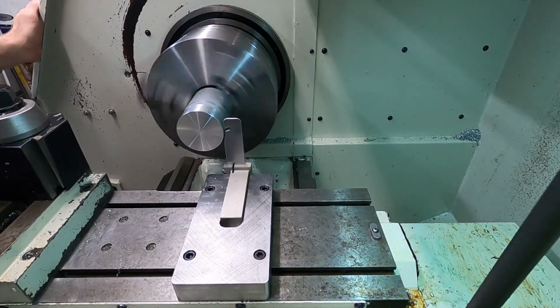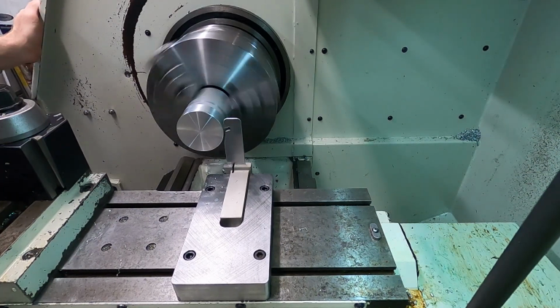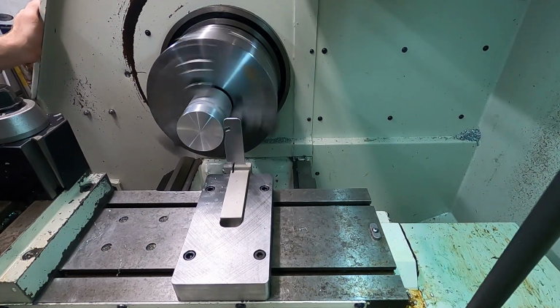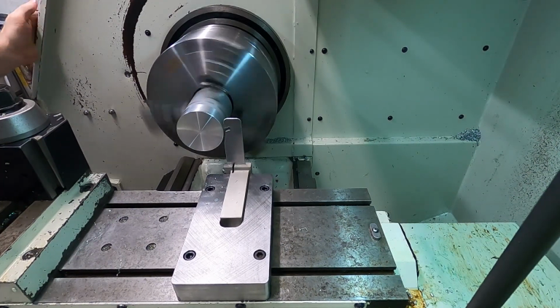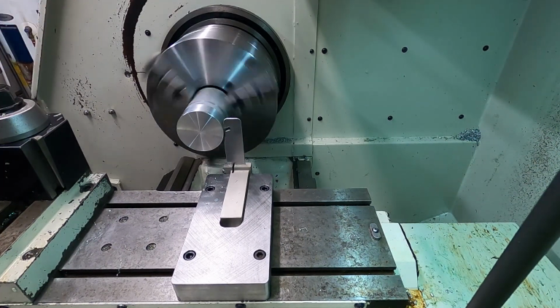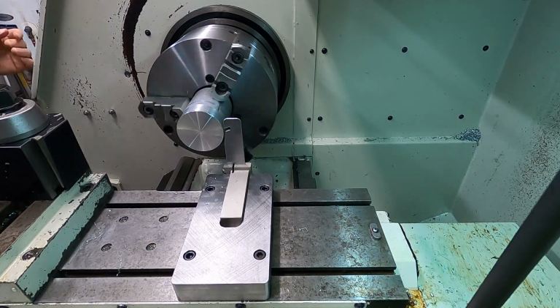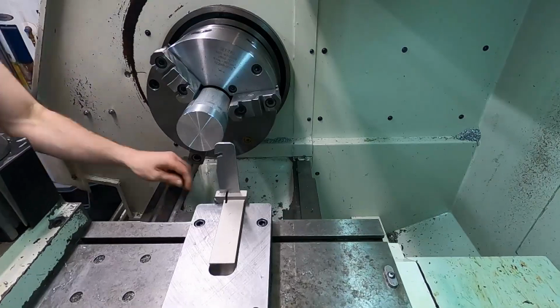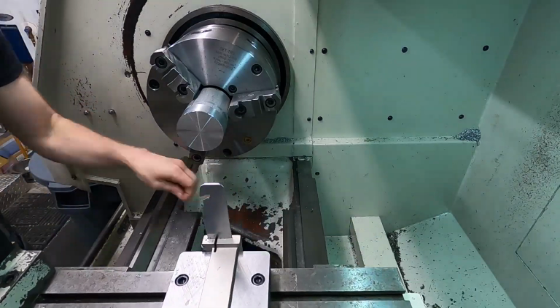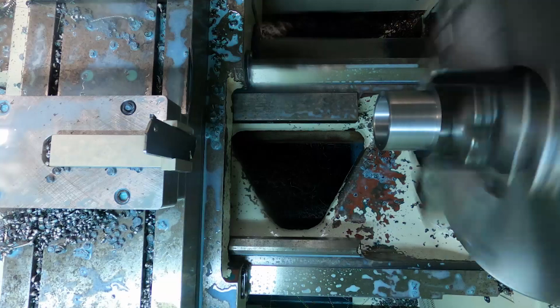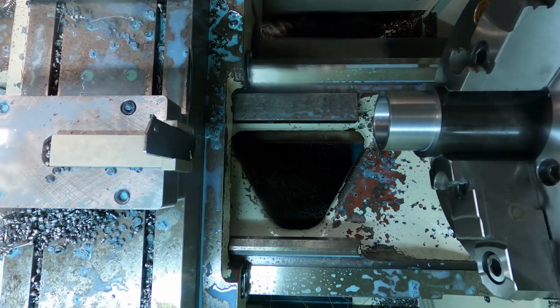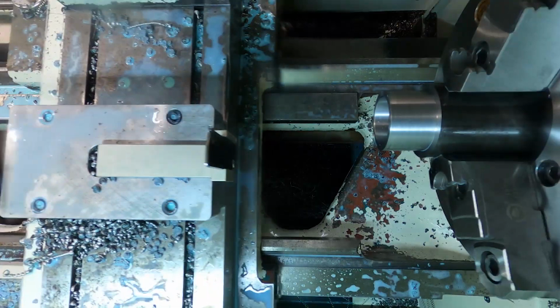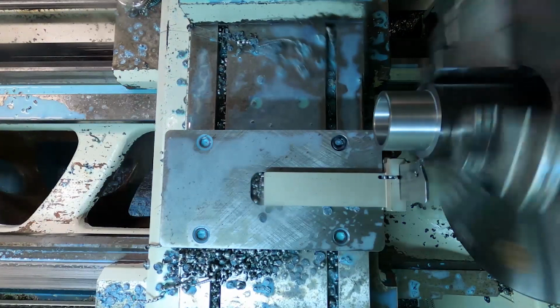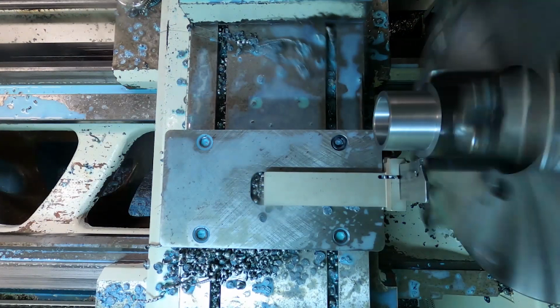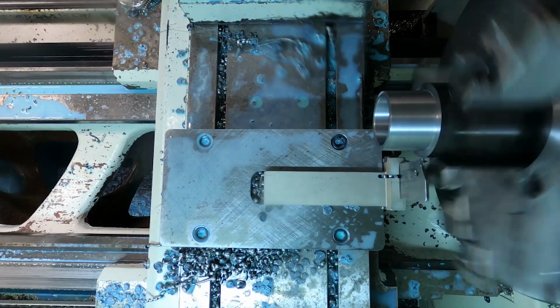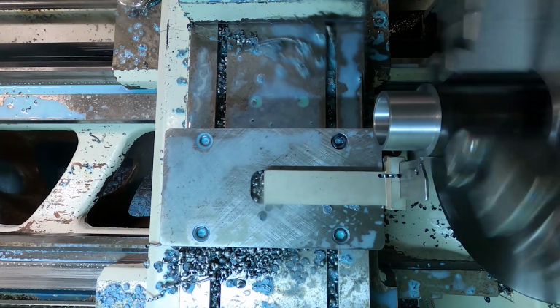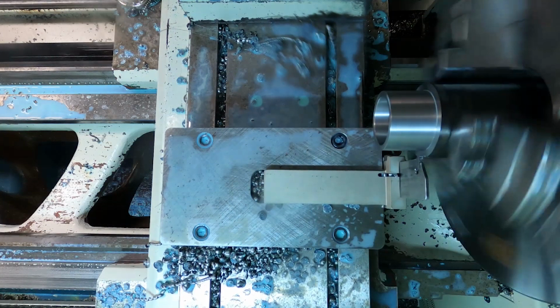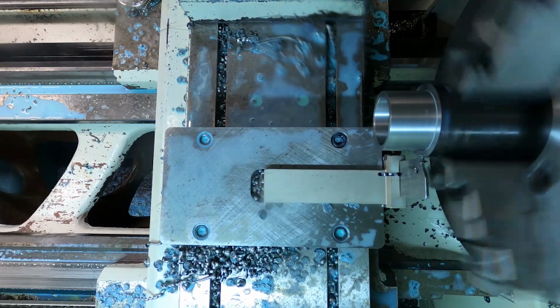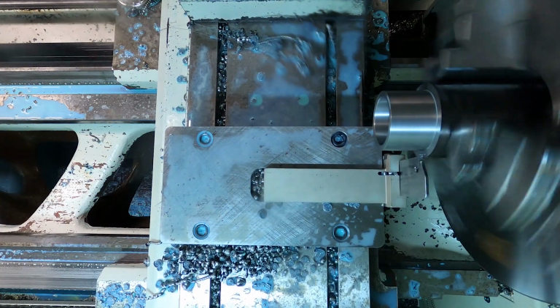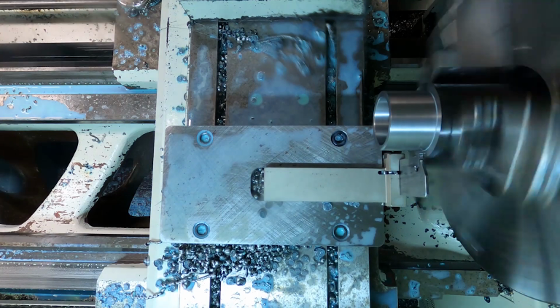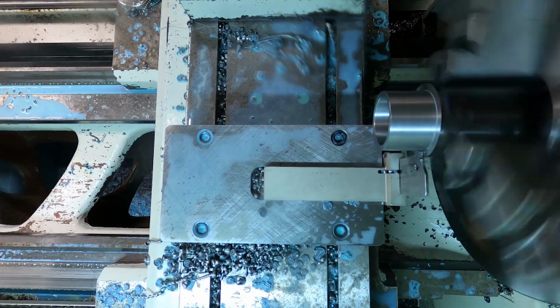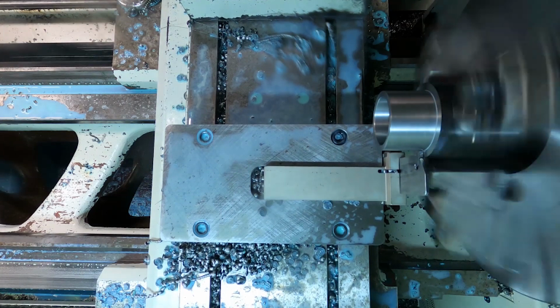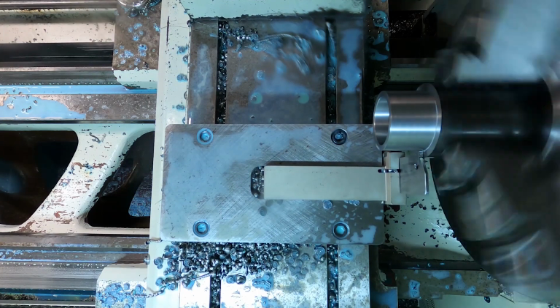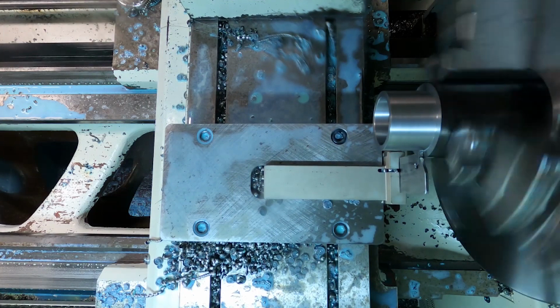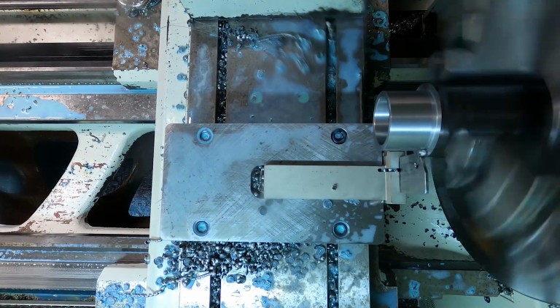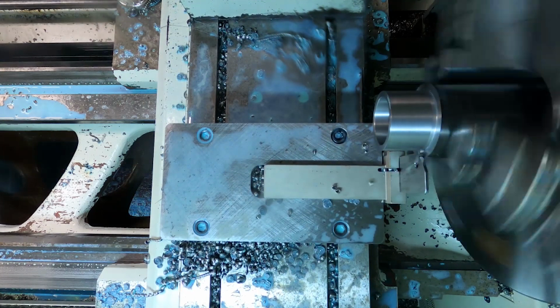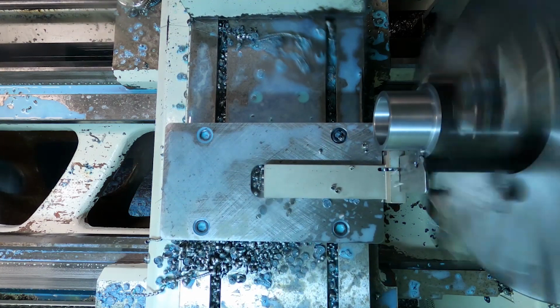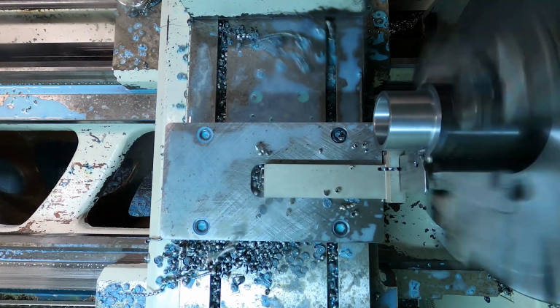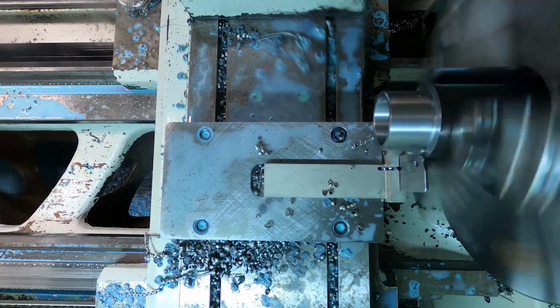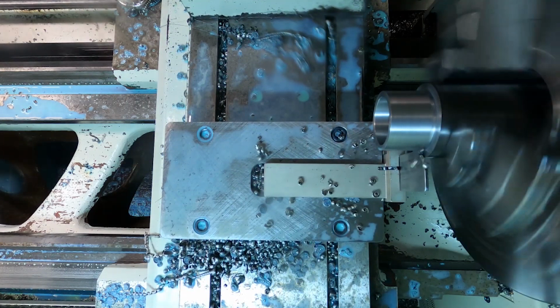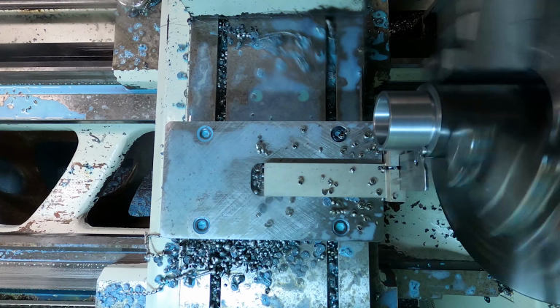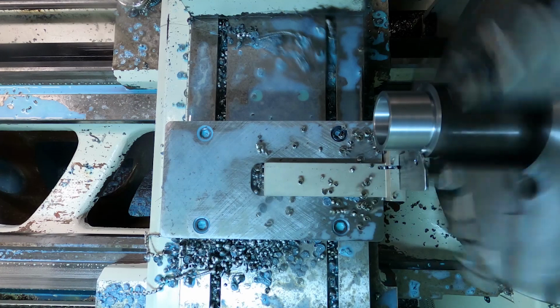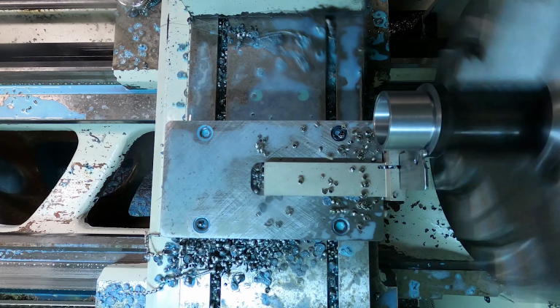So I went ahead and made a different blade that is more in line with the style that you can buy. I hope that you enjoyed this video. Have a good one, and take it easy.